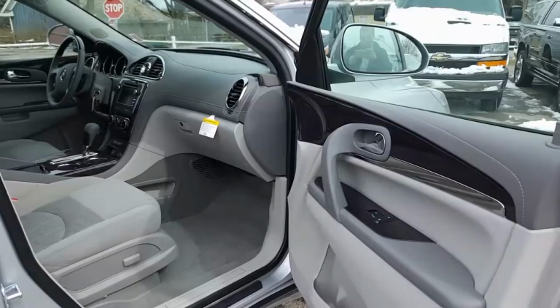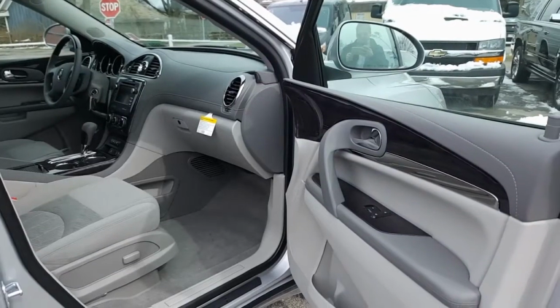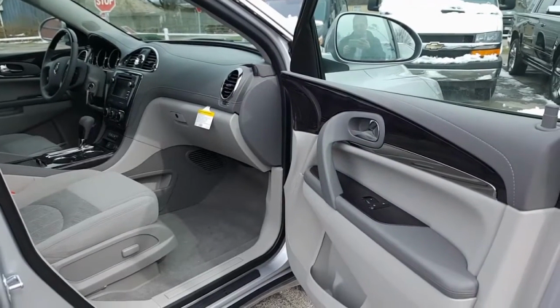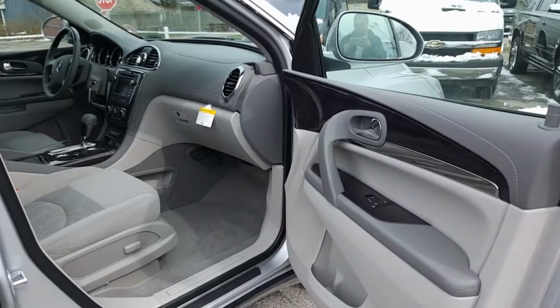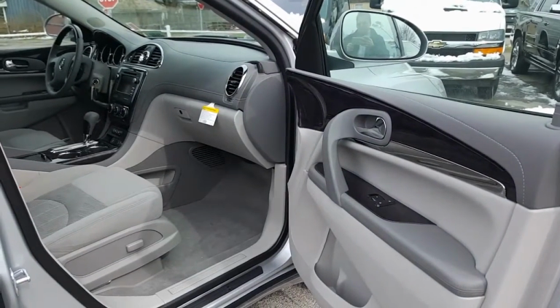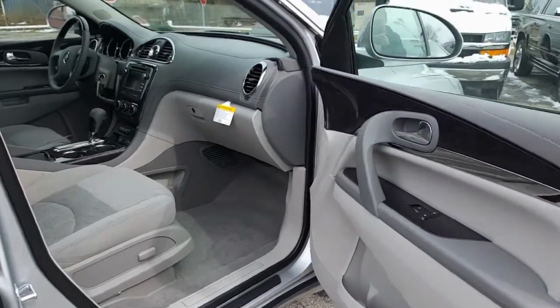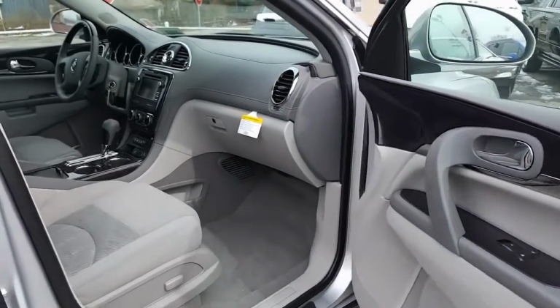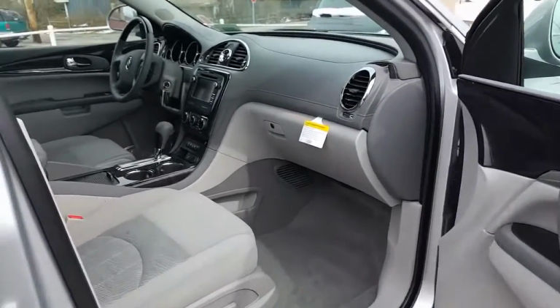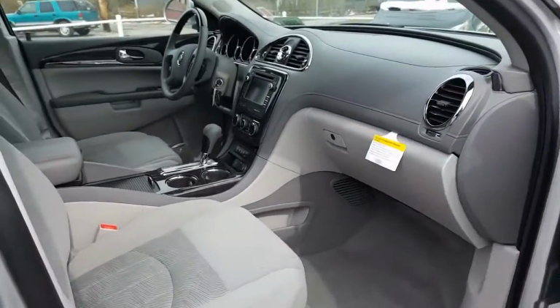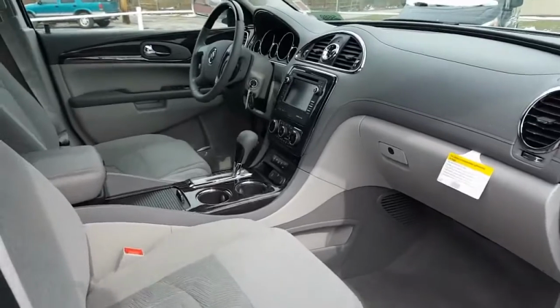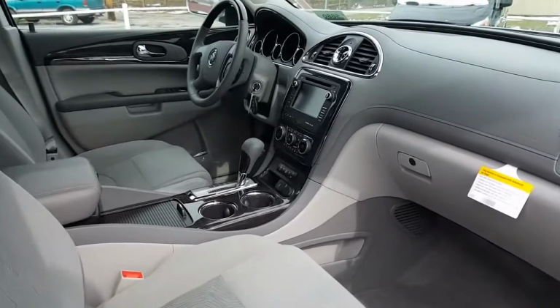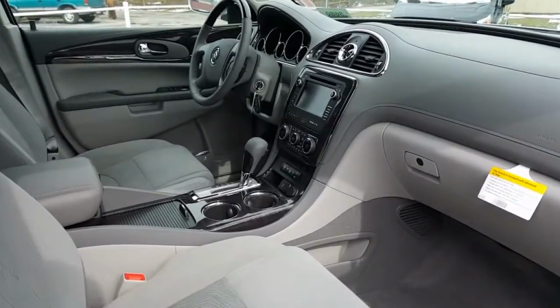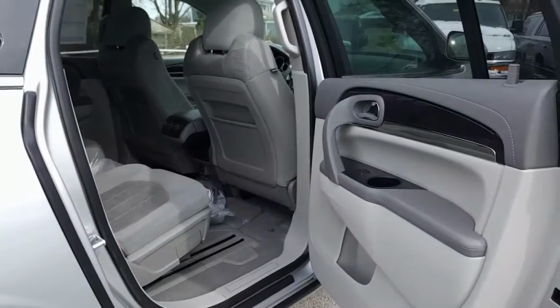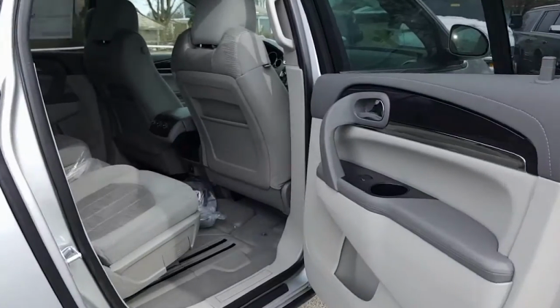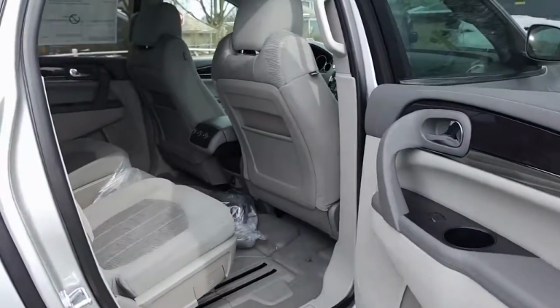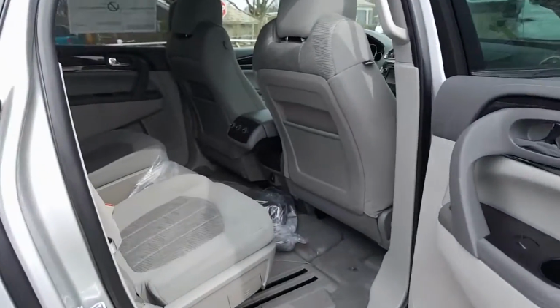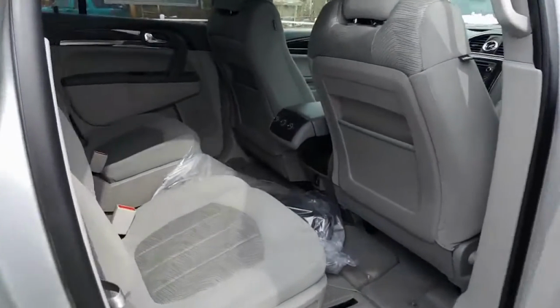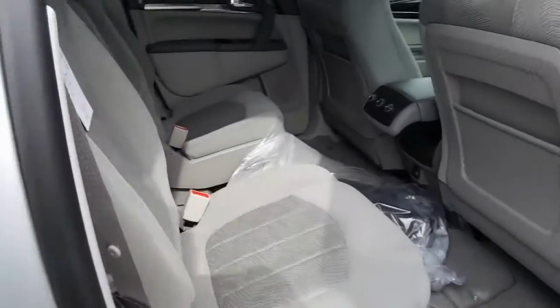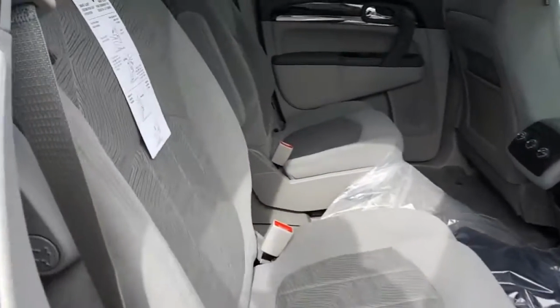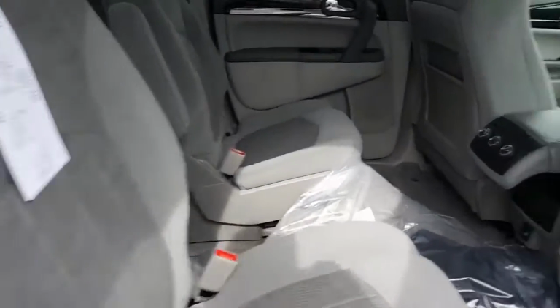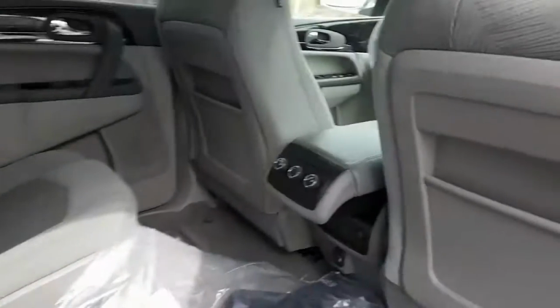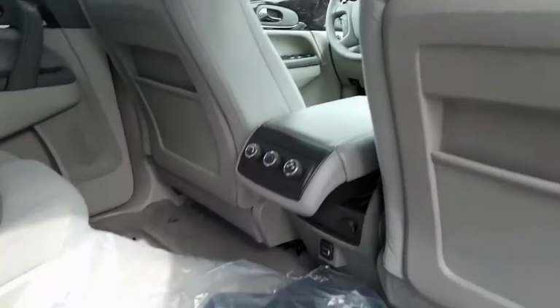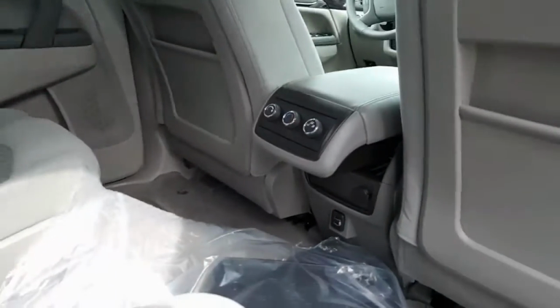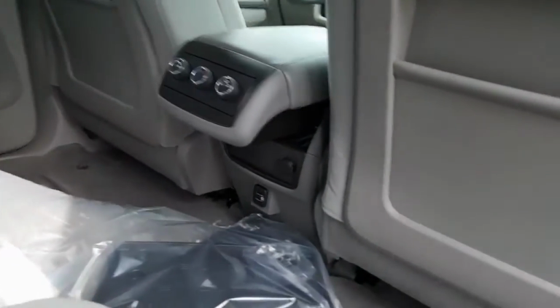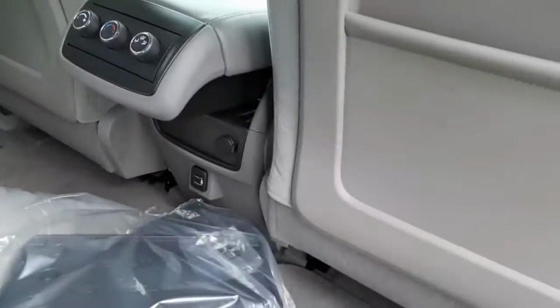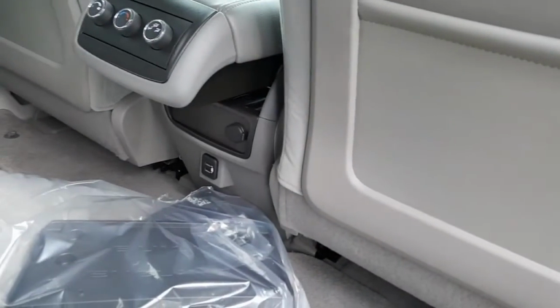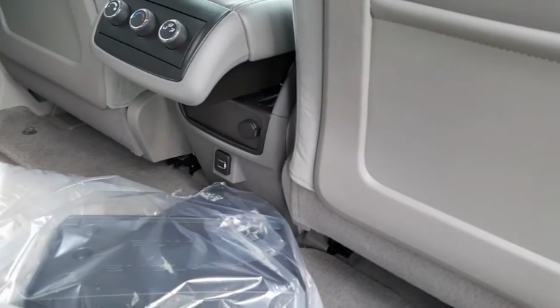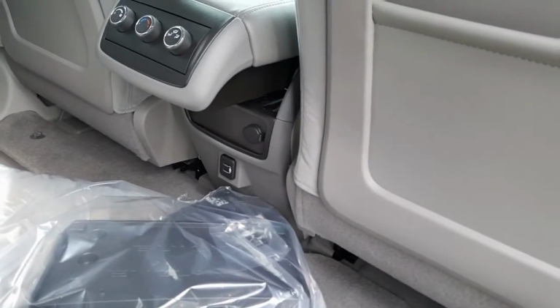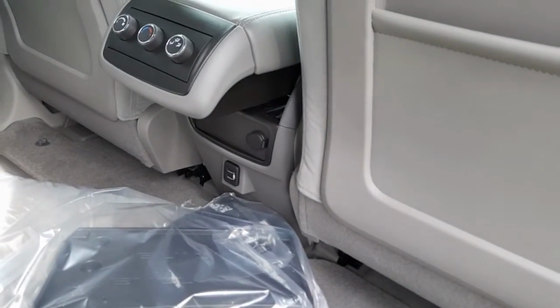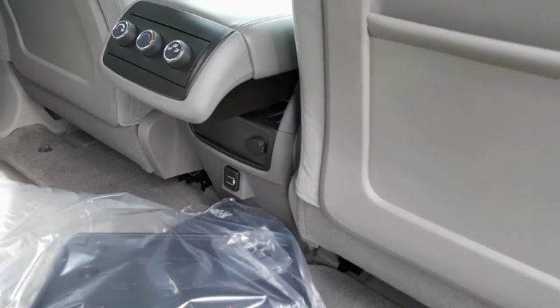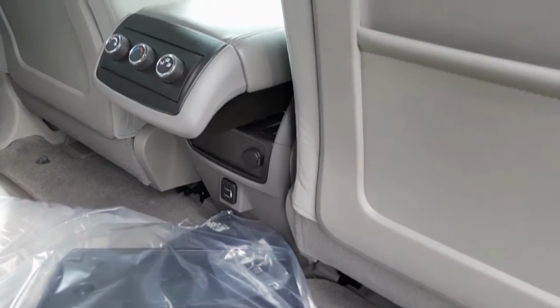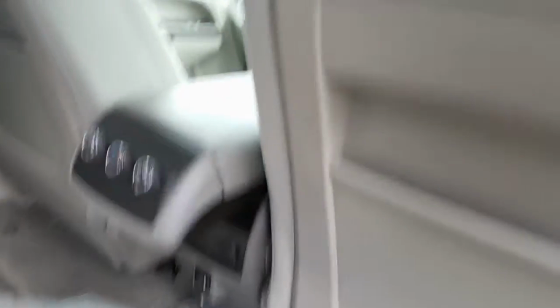Here's a look at the titanium interior from the passenger side — very nice, sharp interior. And here's a look into the back. There's your bucket seats, your climate controls for the back, two USB chargers down there at the bottom as well as an auxiliary charger.